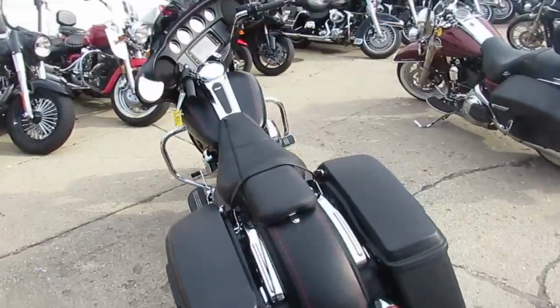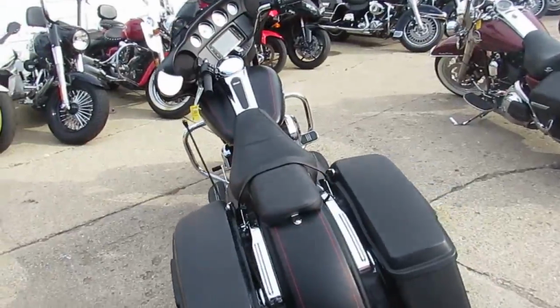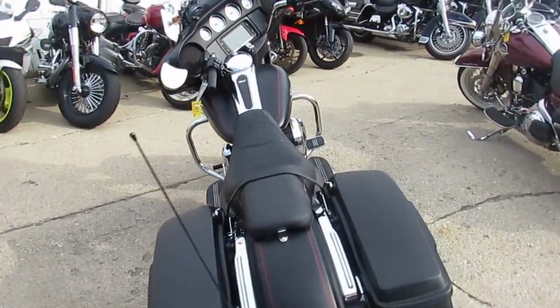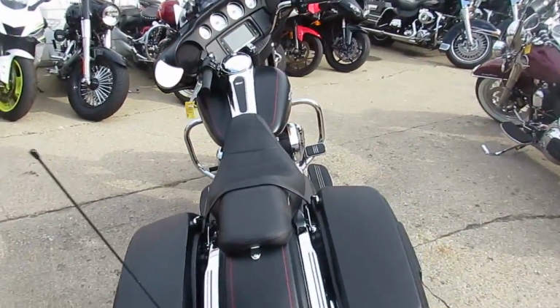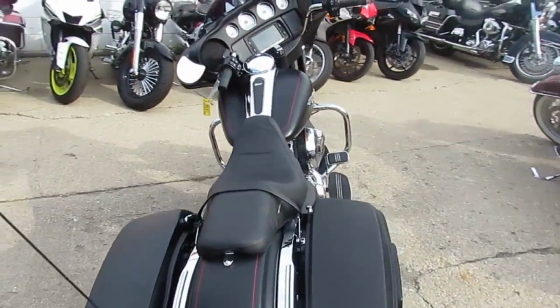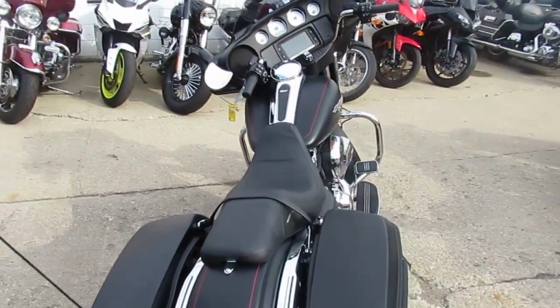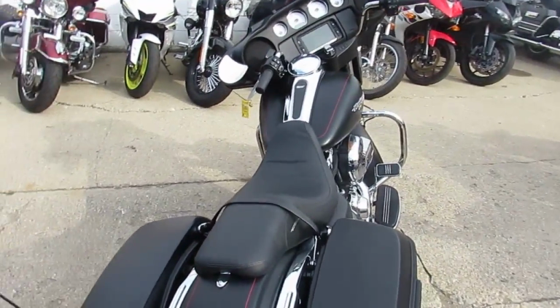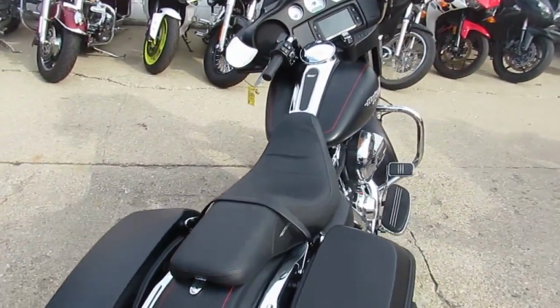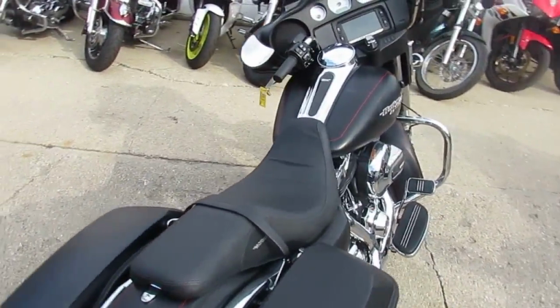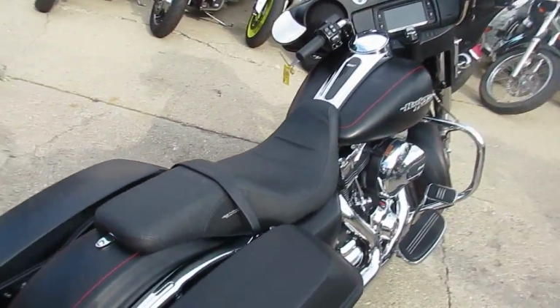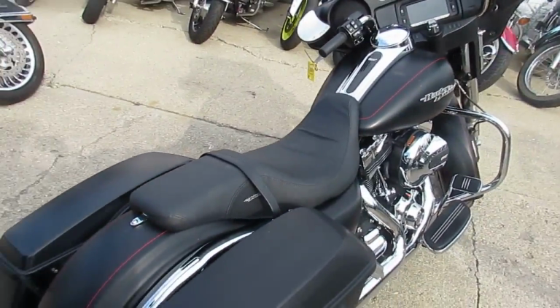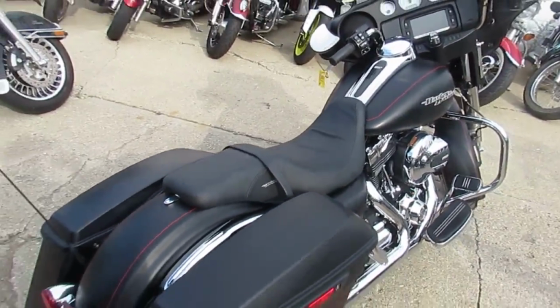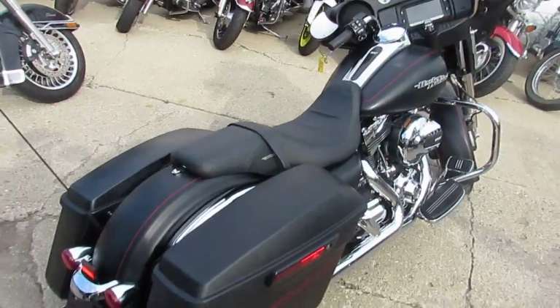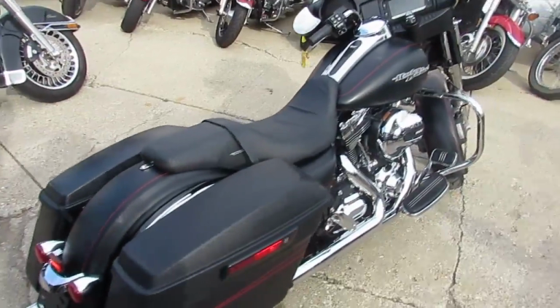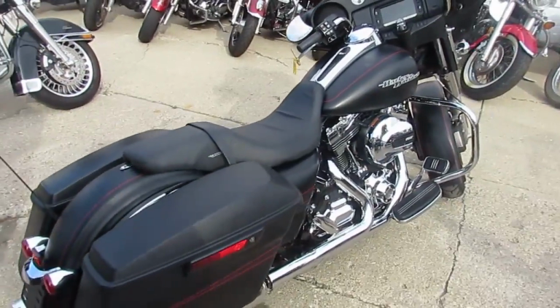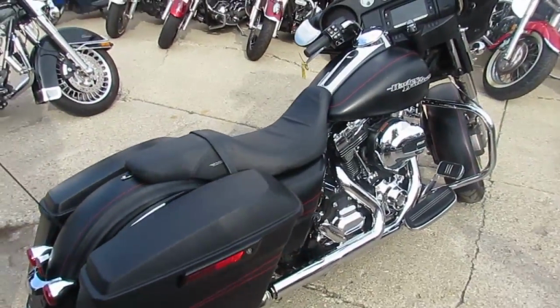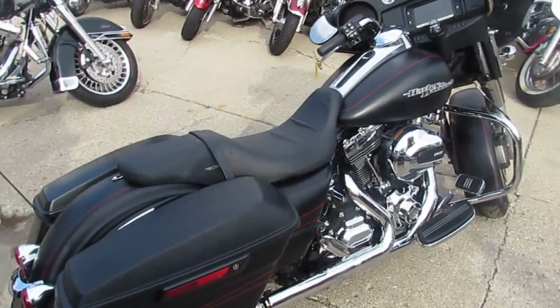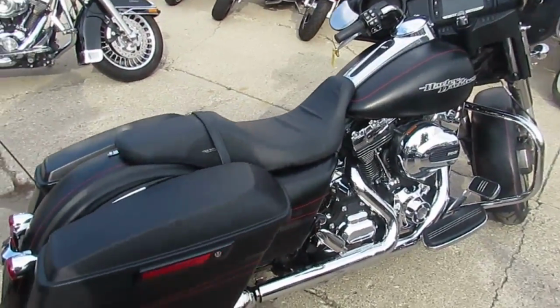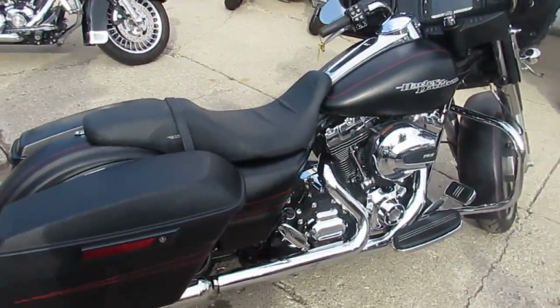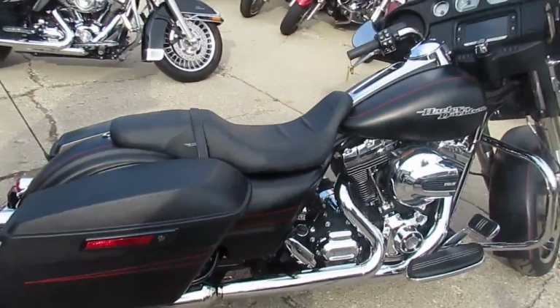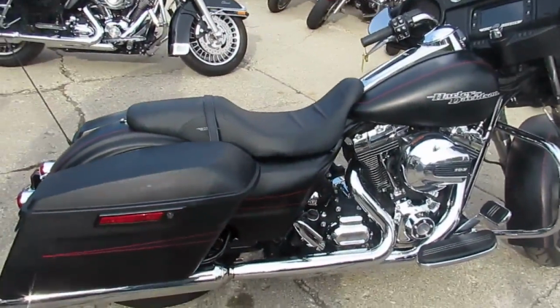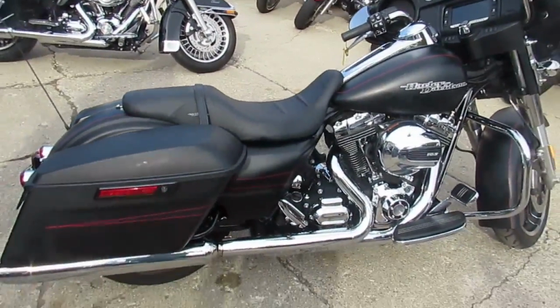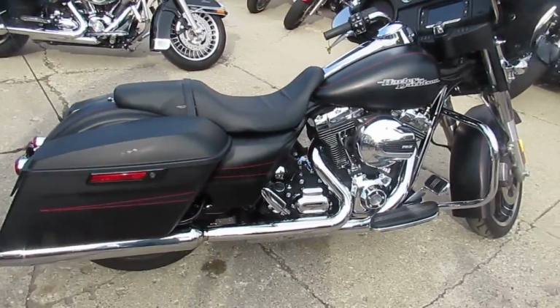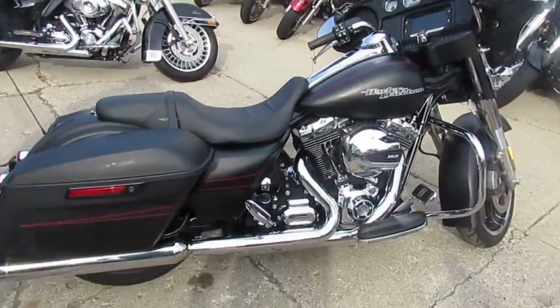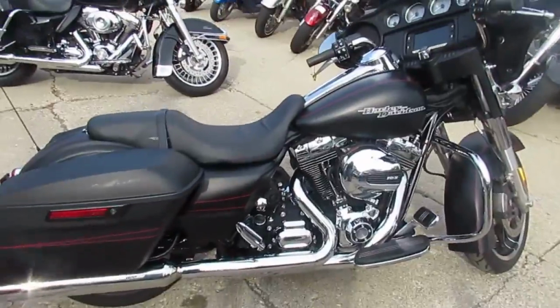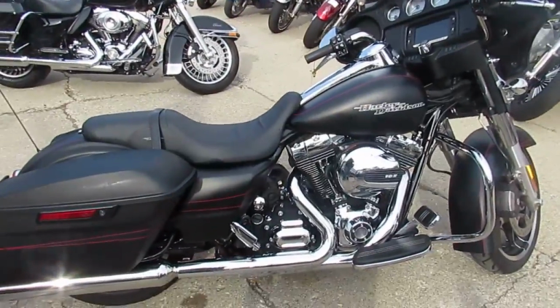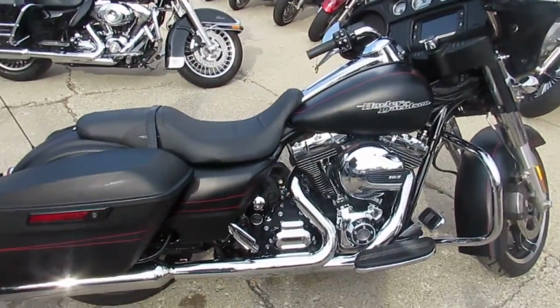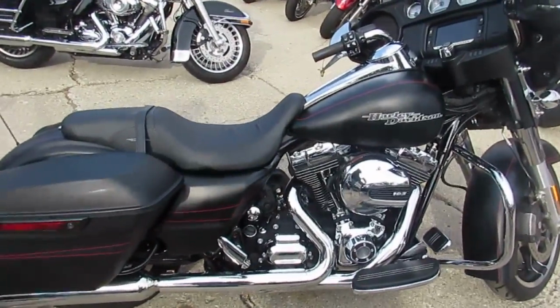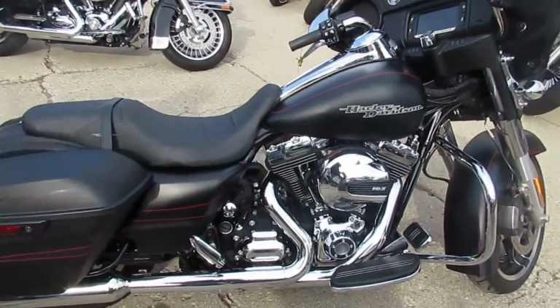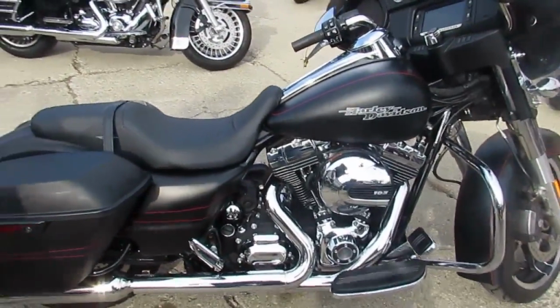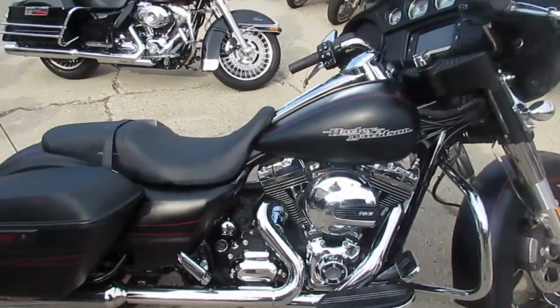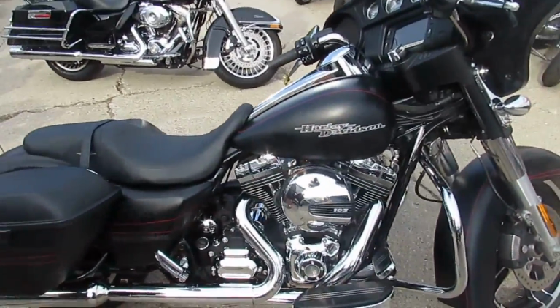This is a 2015 used Harley-Davidson Street Glide Special in black denim for sale with only 12,809 miles. All stock, no modifications — just serviced and all the fluids have been changed. It's ready for the road.